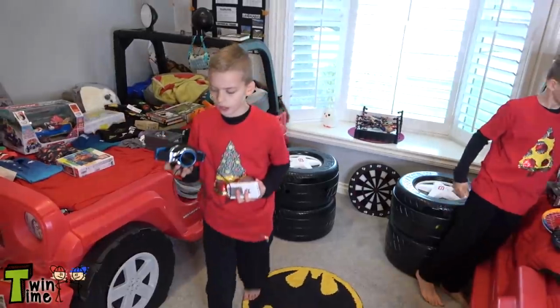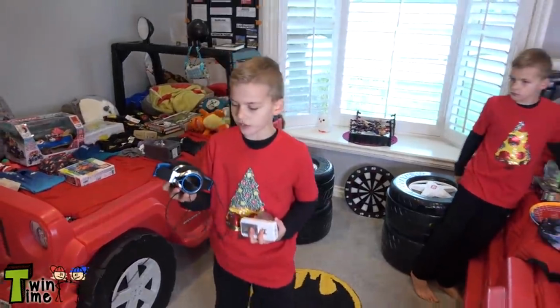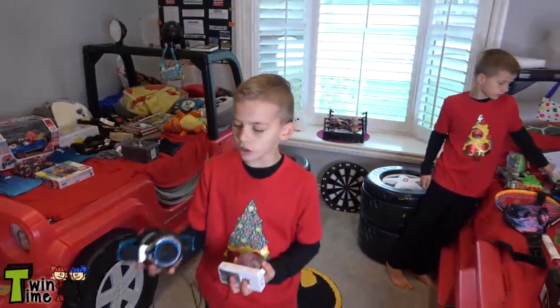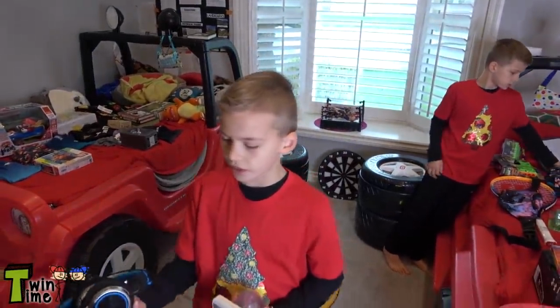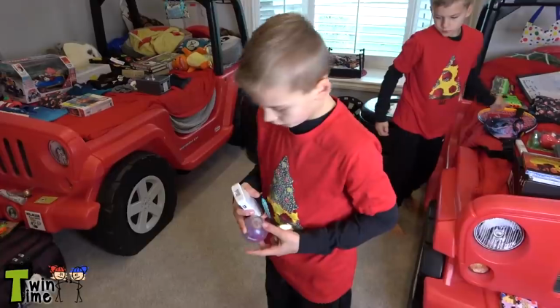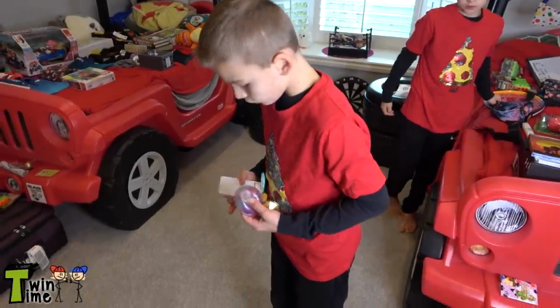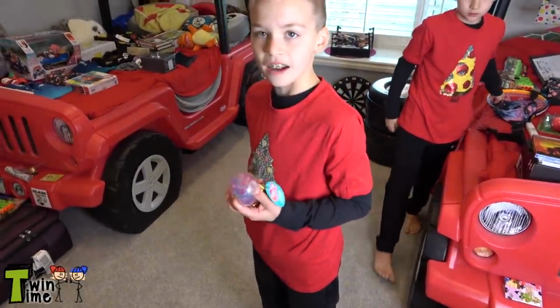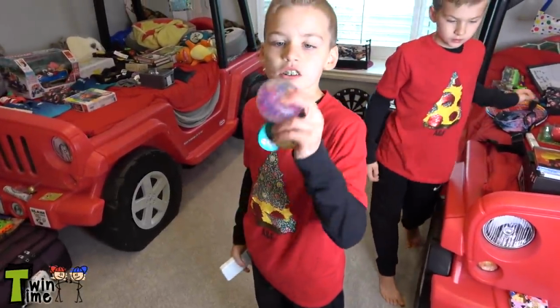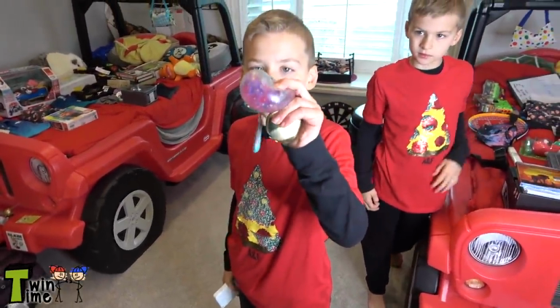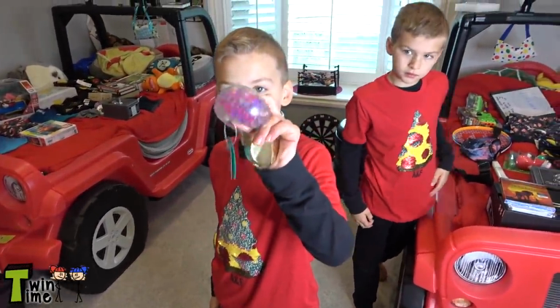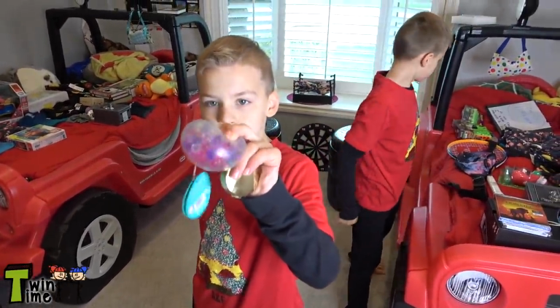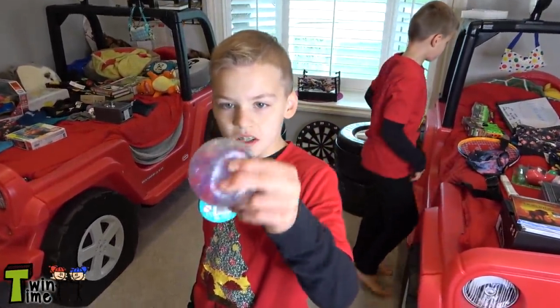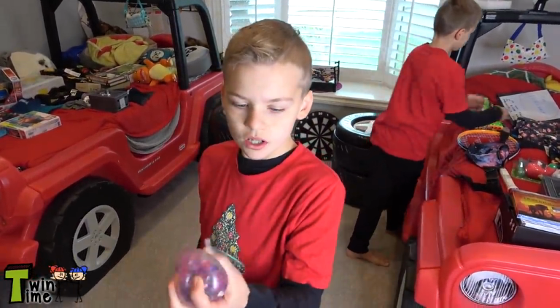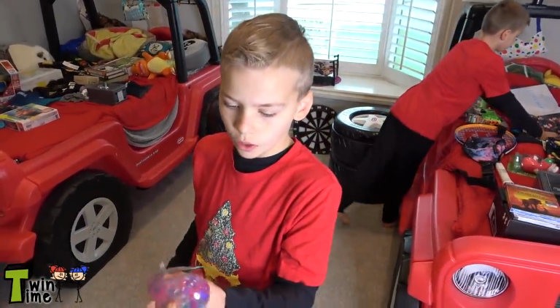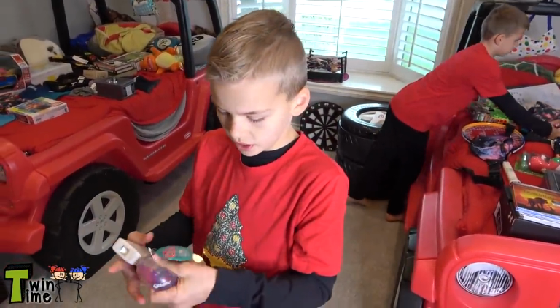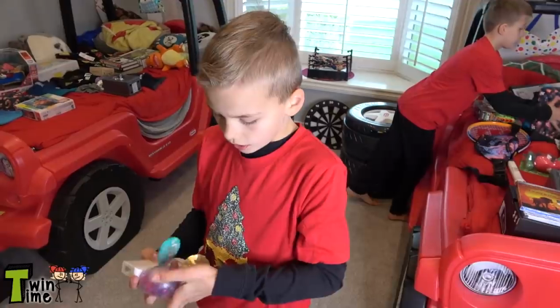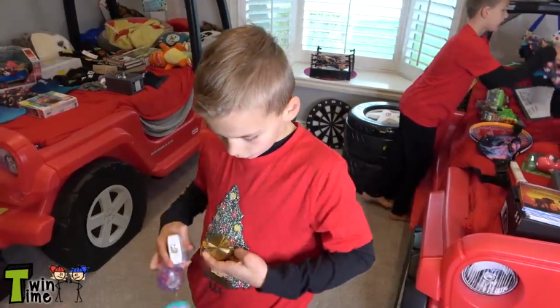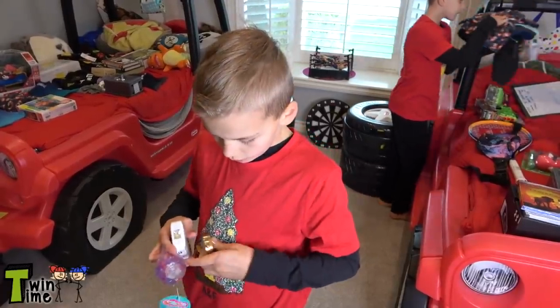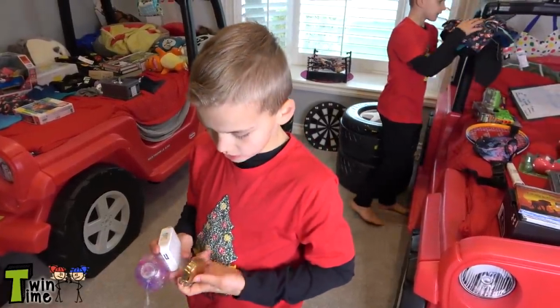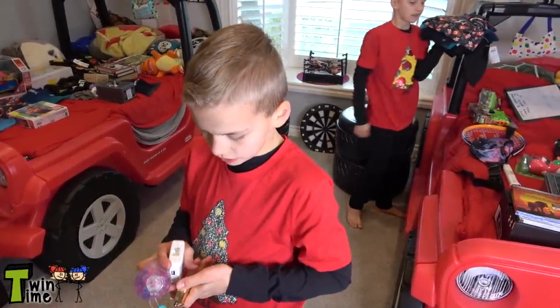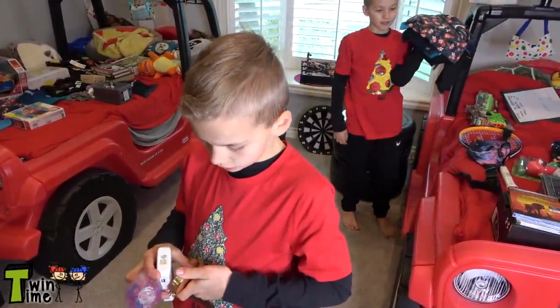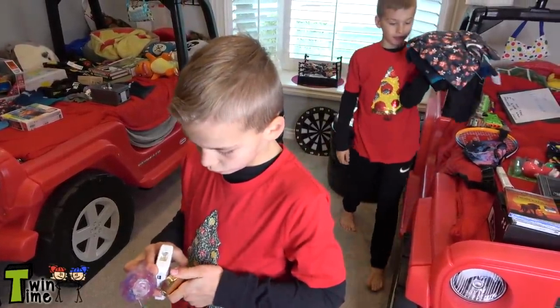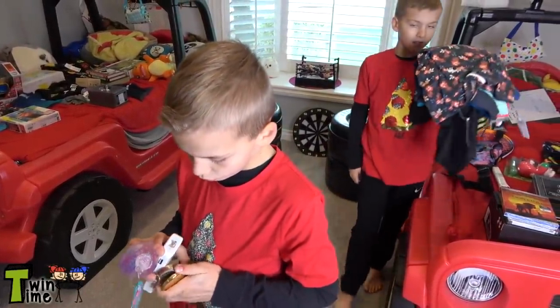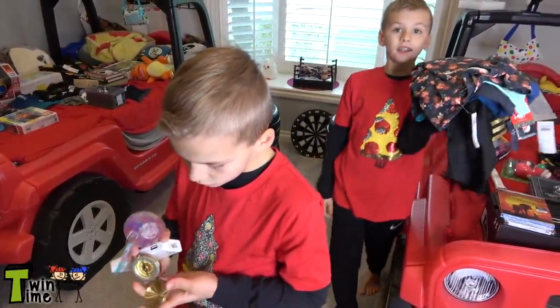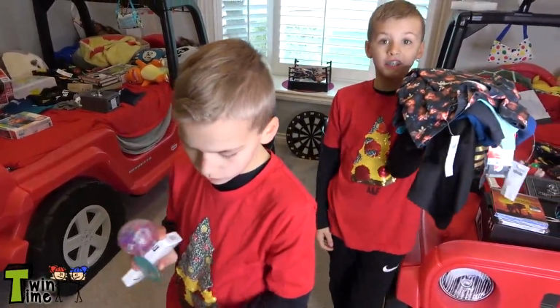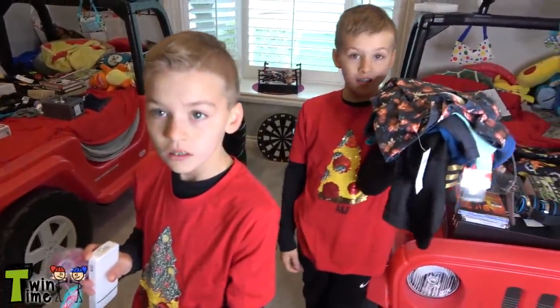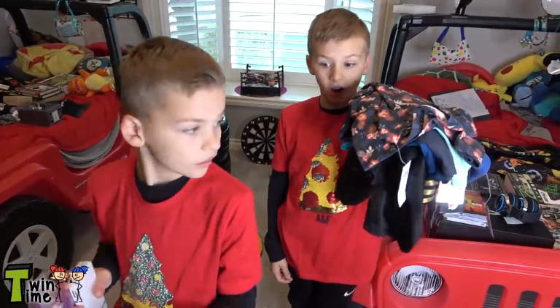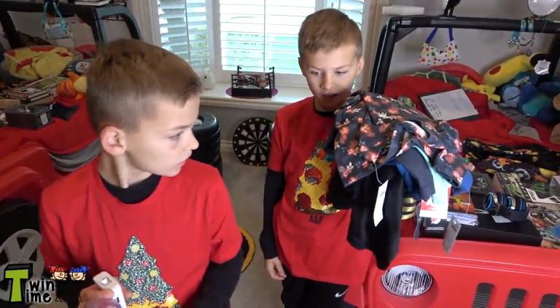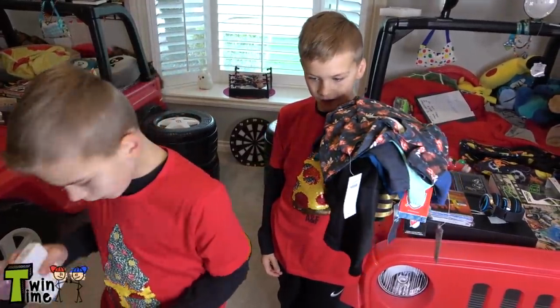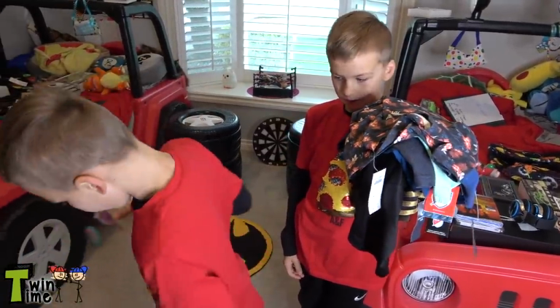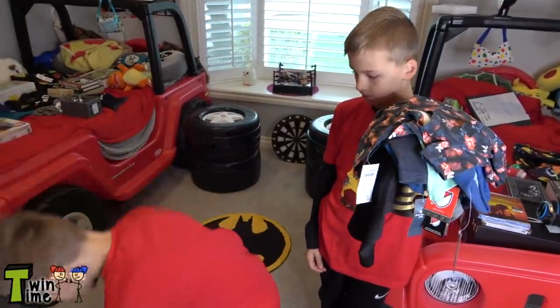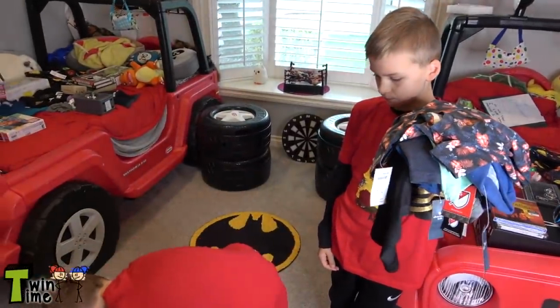I got a few cool little things. I got really cool headphones and I got this squishy Orbi thing. I got a compass, which is really cool. And look how much clothes I got — yeah, we got a lot of clothes.